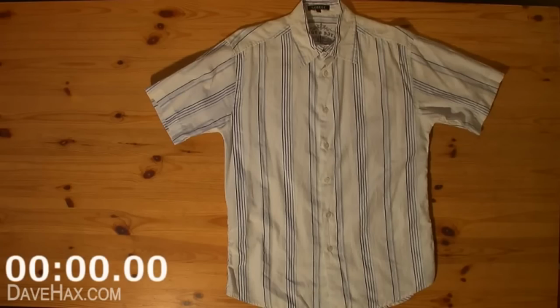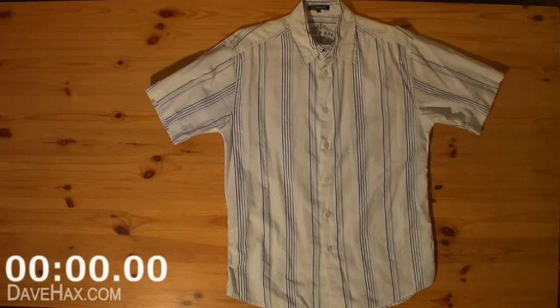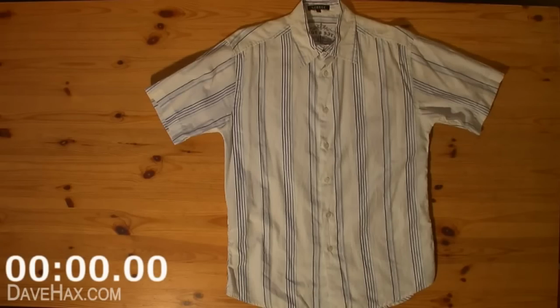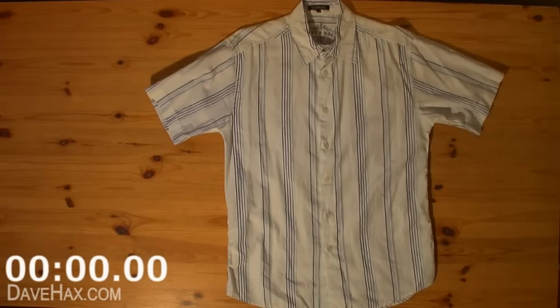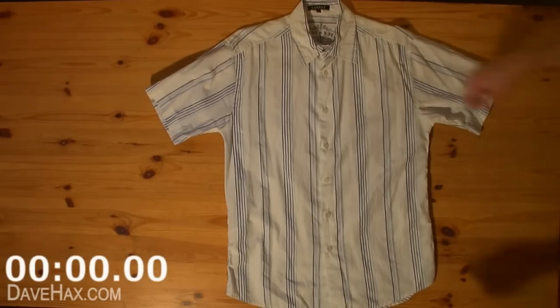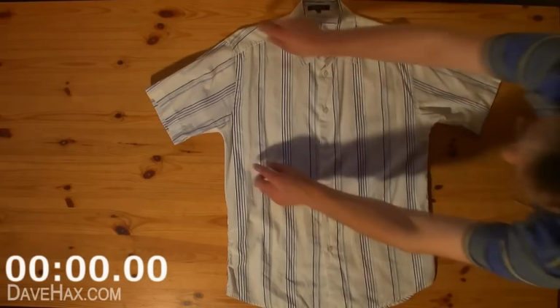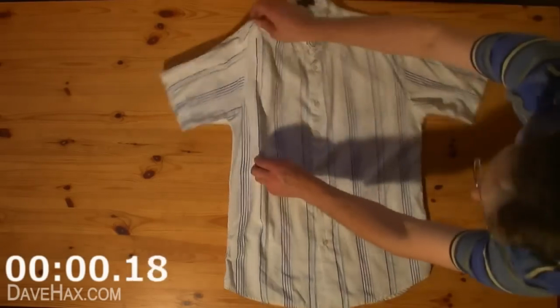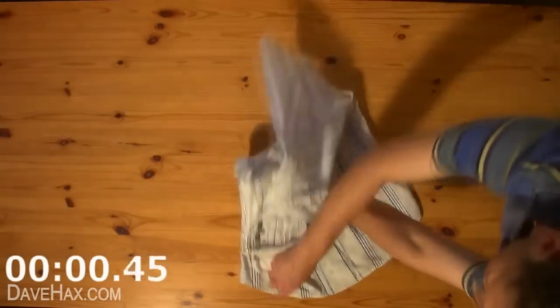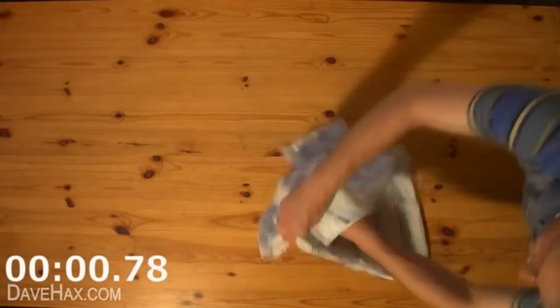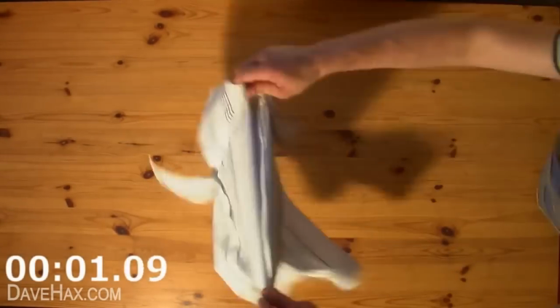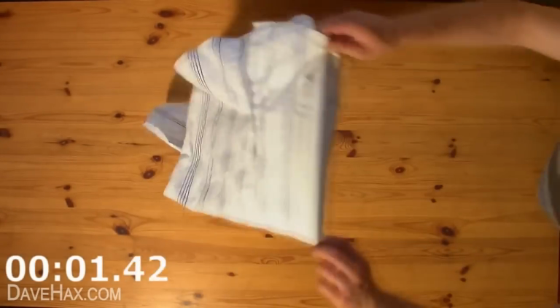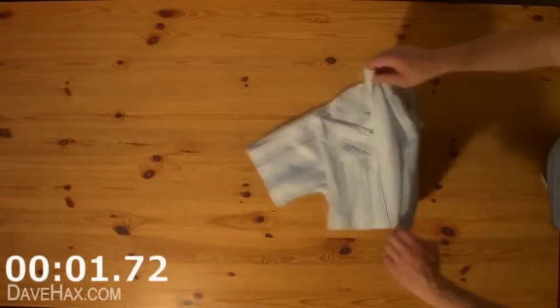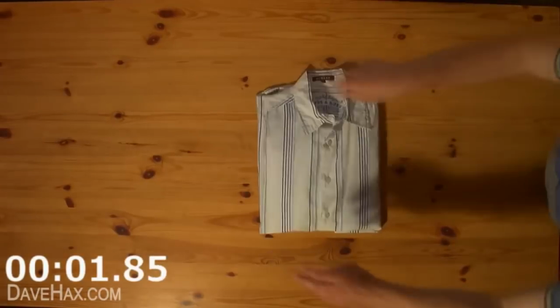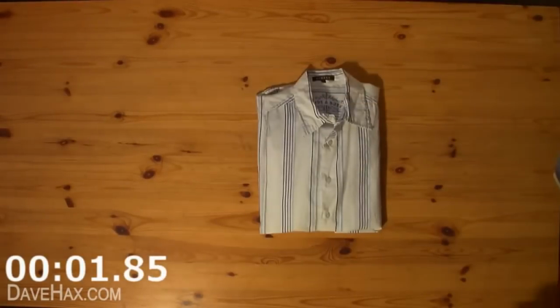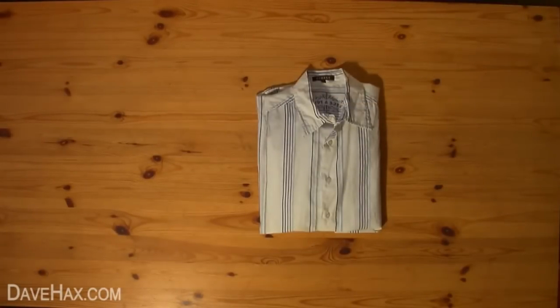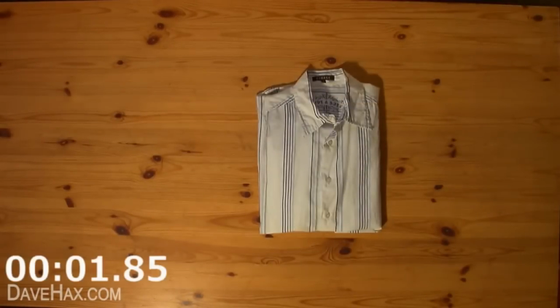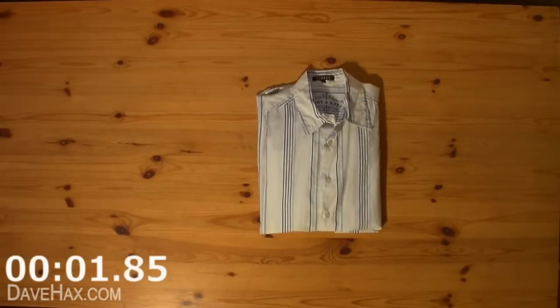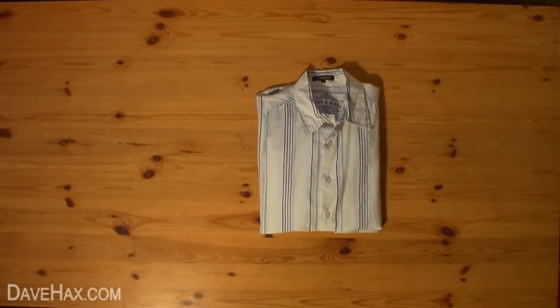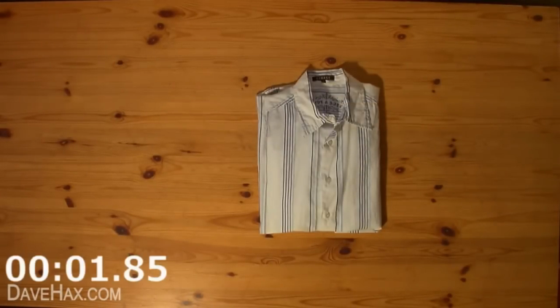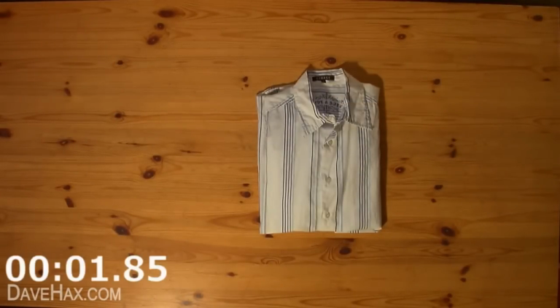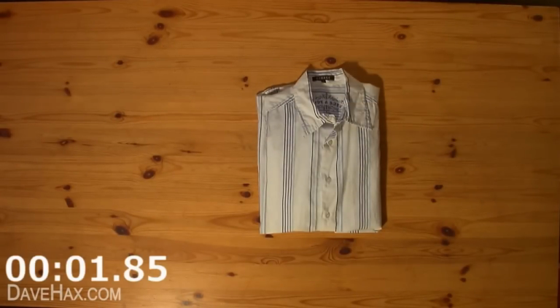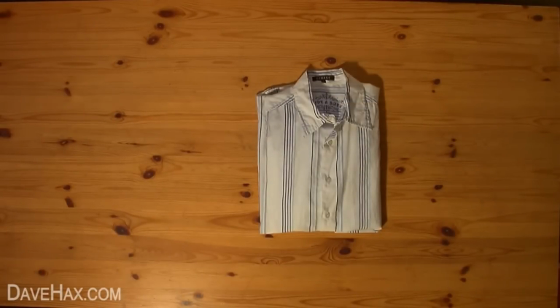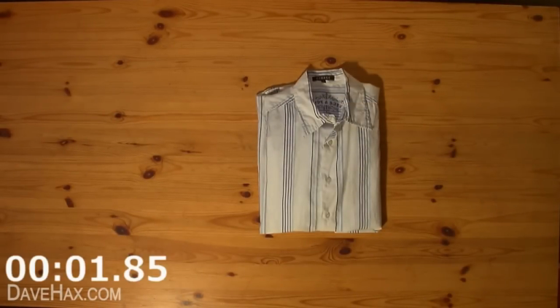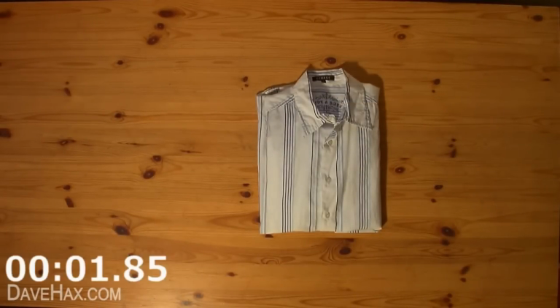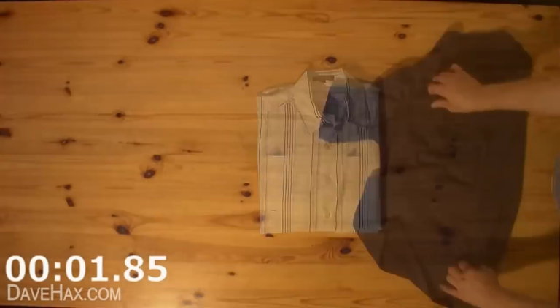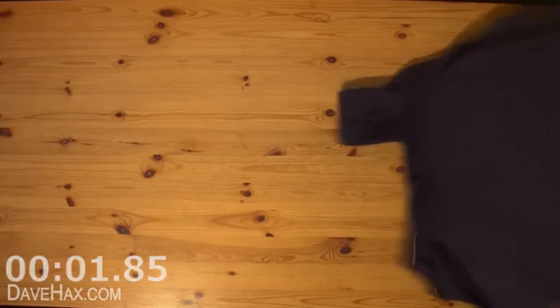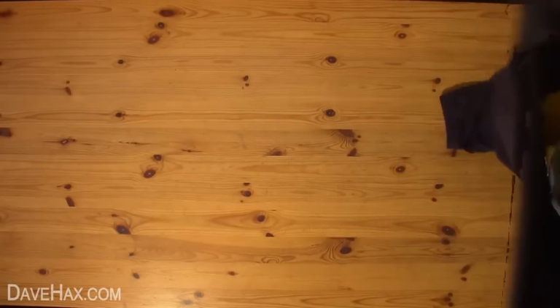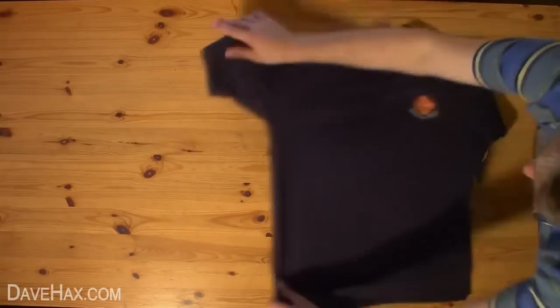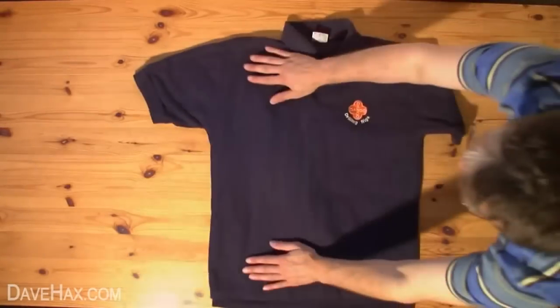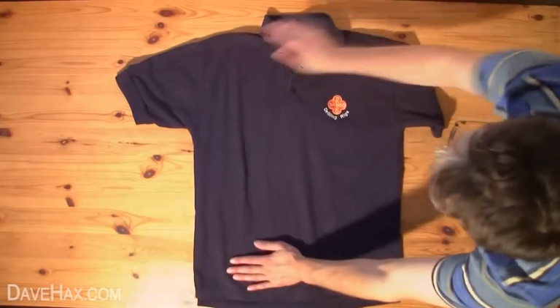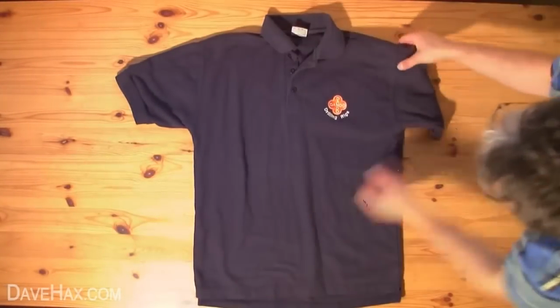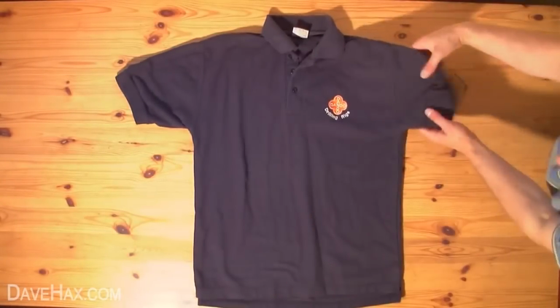Today I'm going to show you how to fold a shirt in under 2 seconds. Start by taking a short sleeve shirt and lying it out on its back.